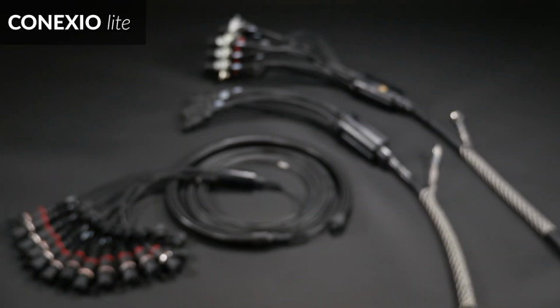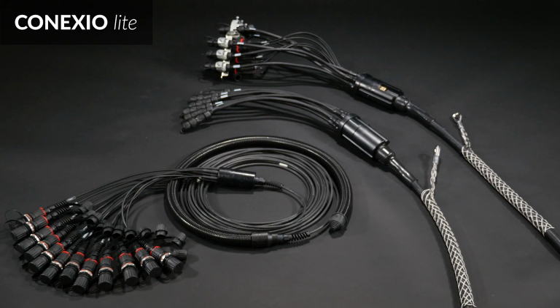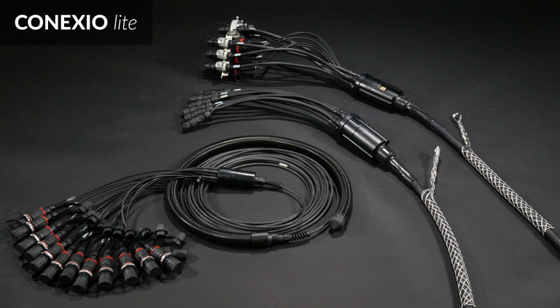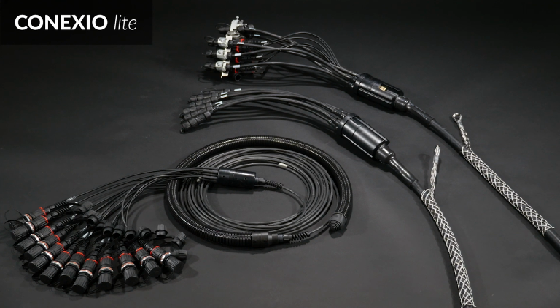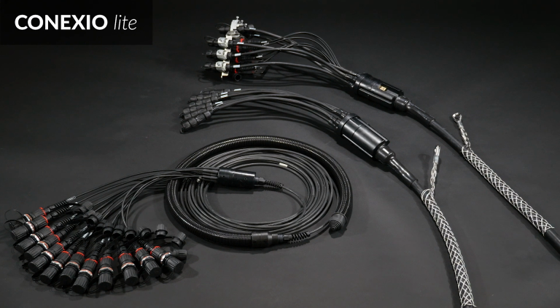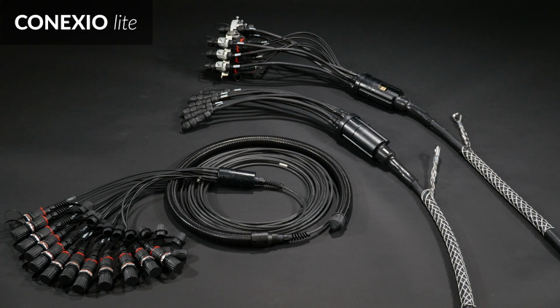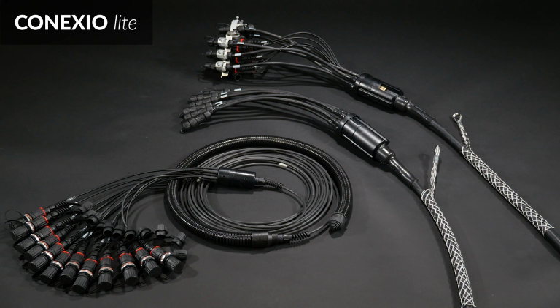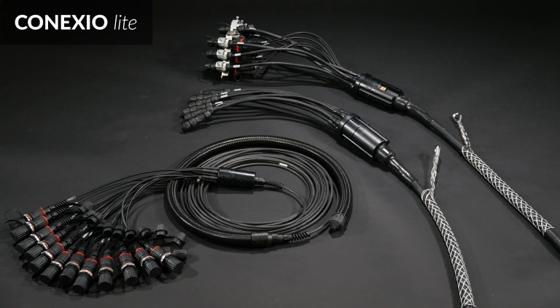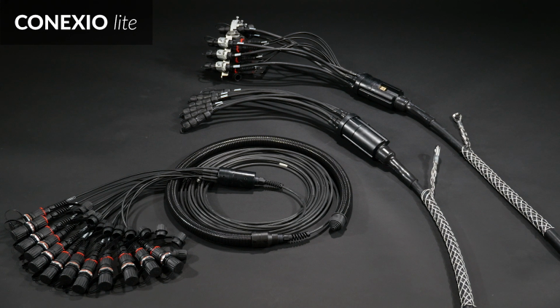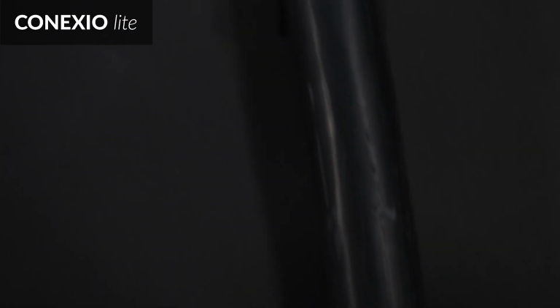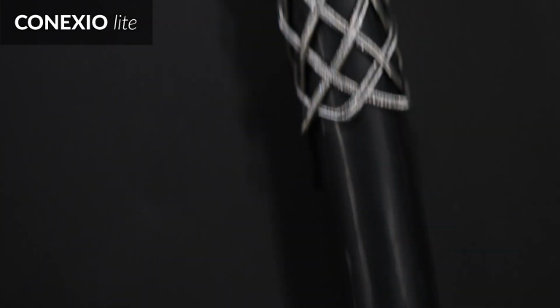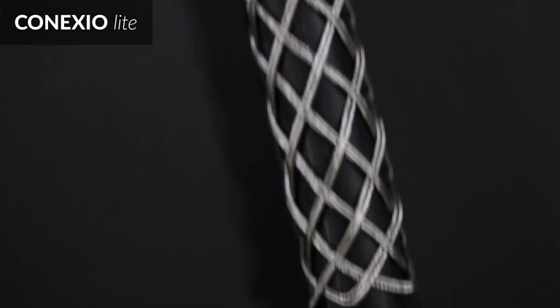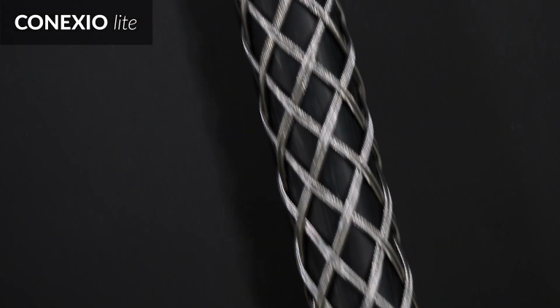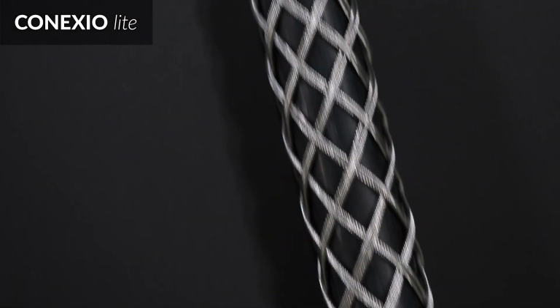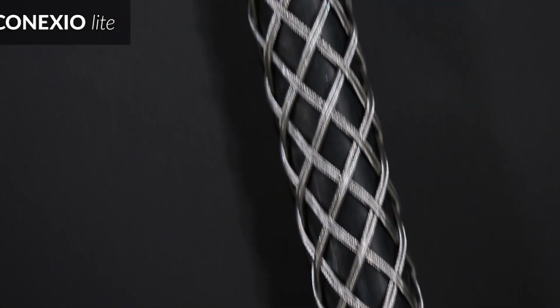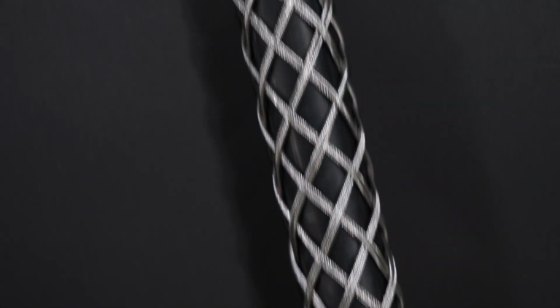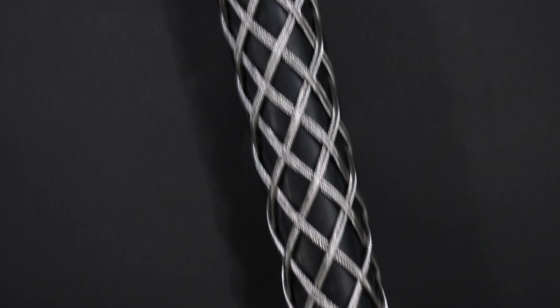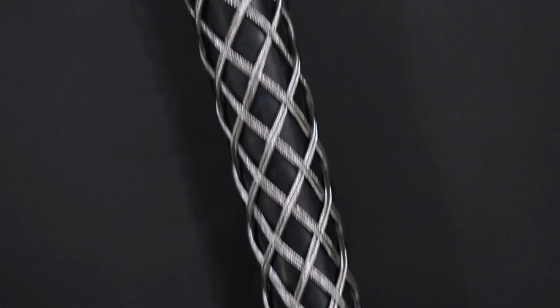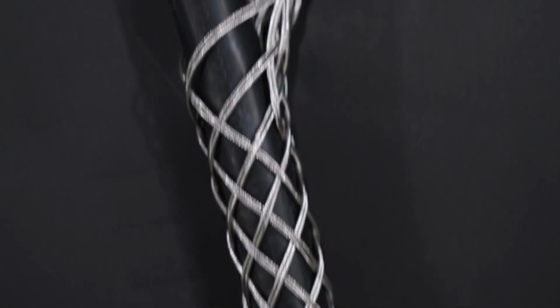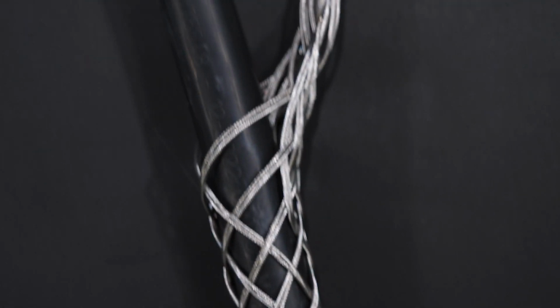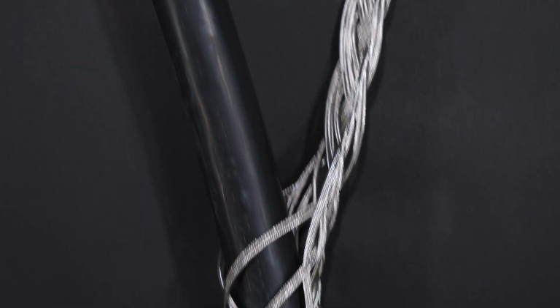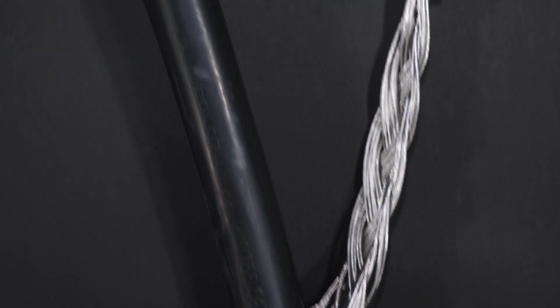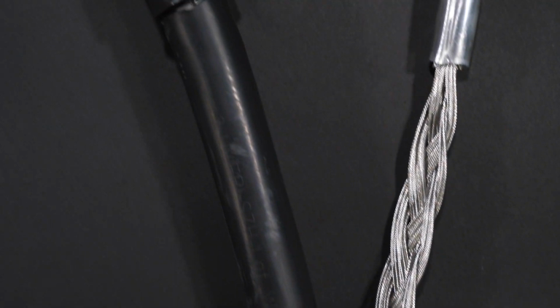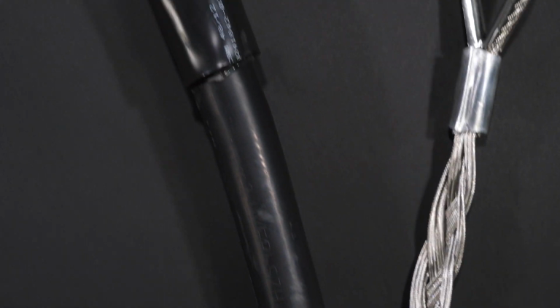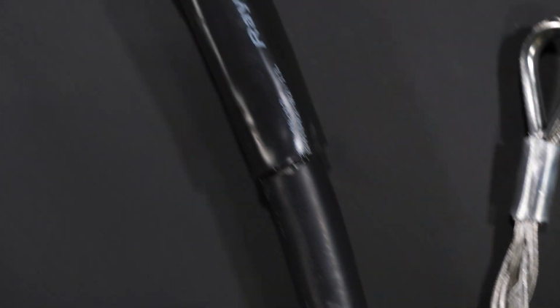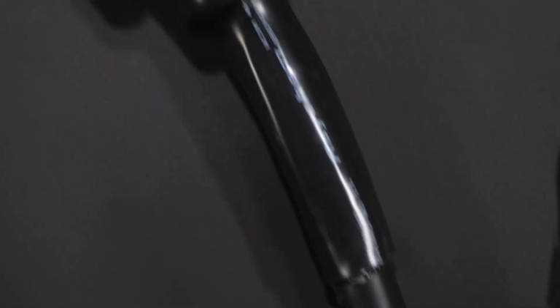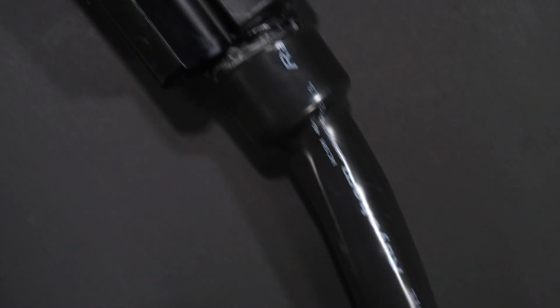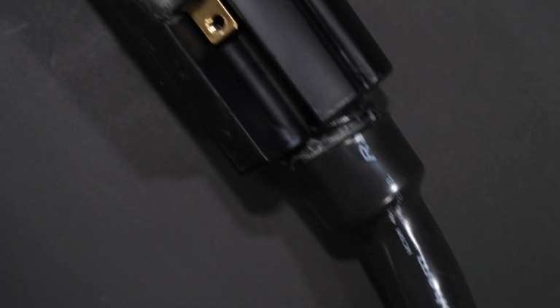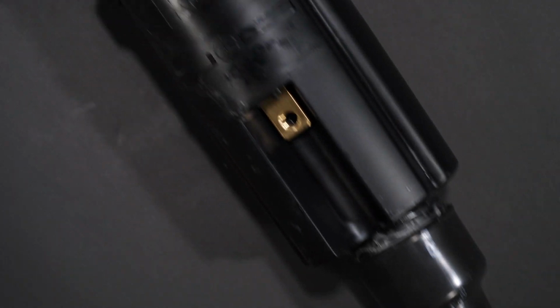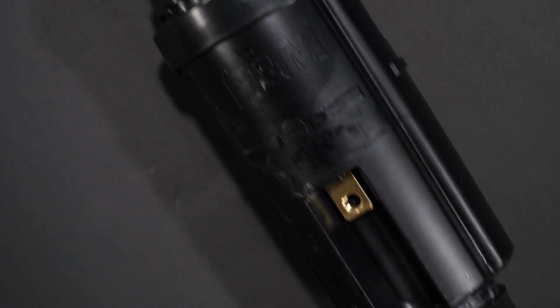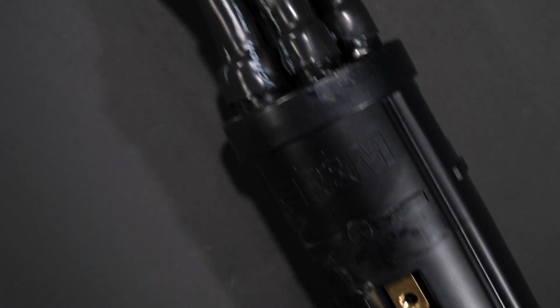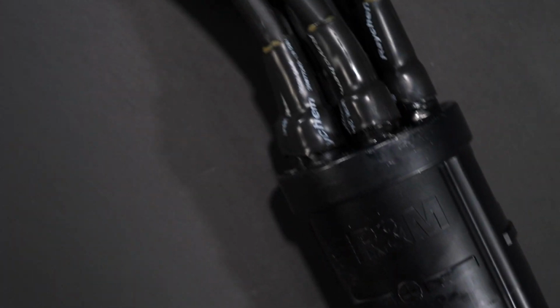Connexio Lite is a divider which has its strengths when the cell towers are packed. The compact, light, and wind-stable design fits, and the breakouts can be routed individually.